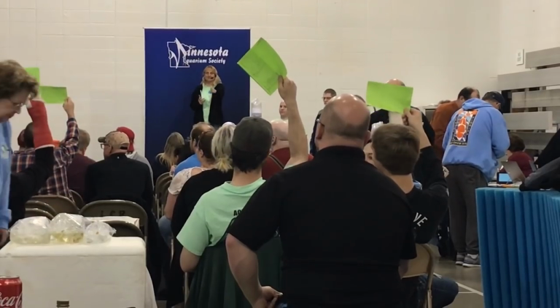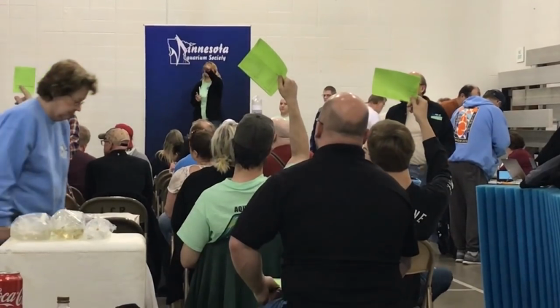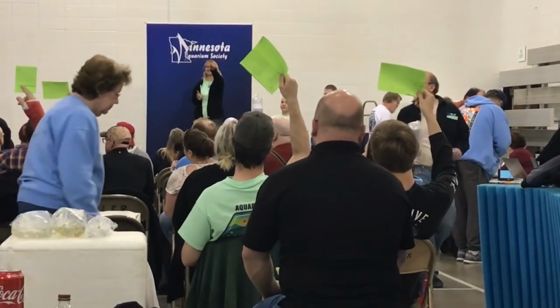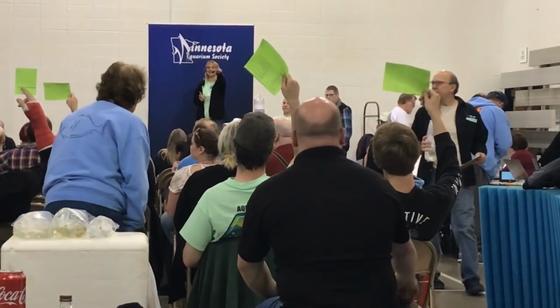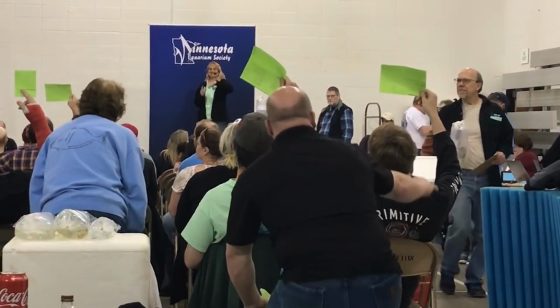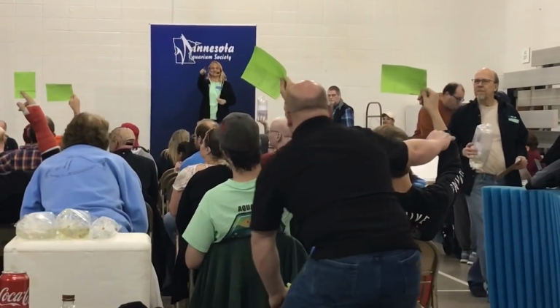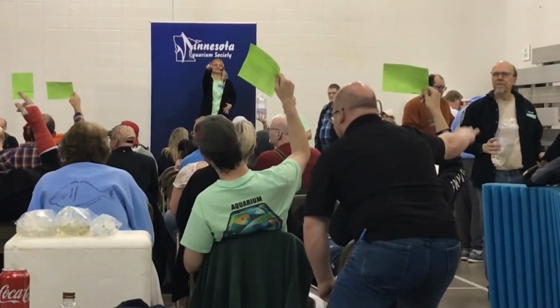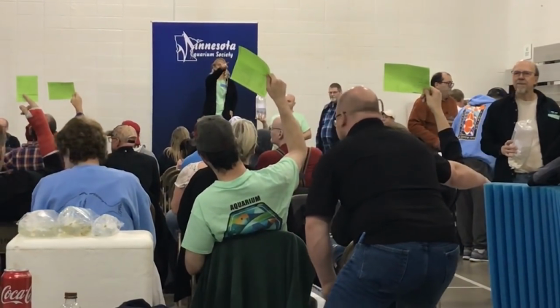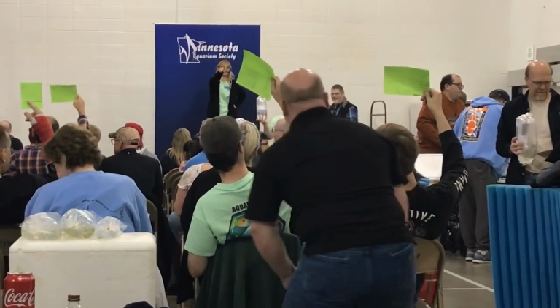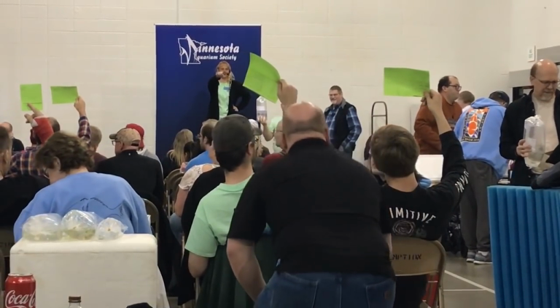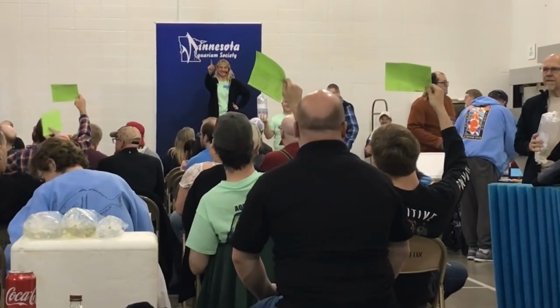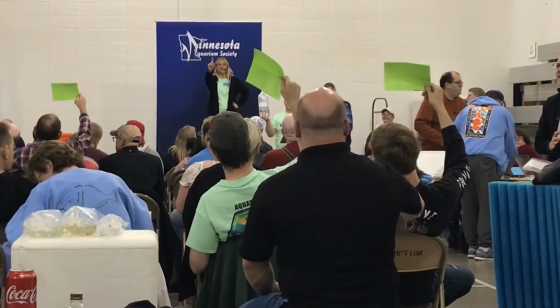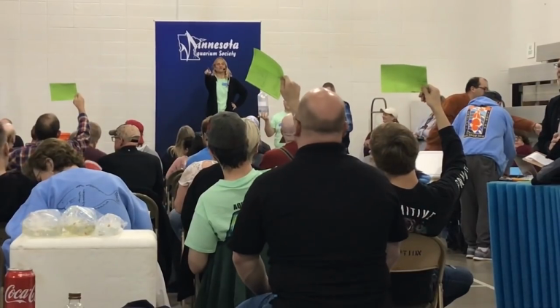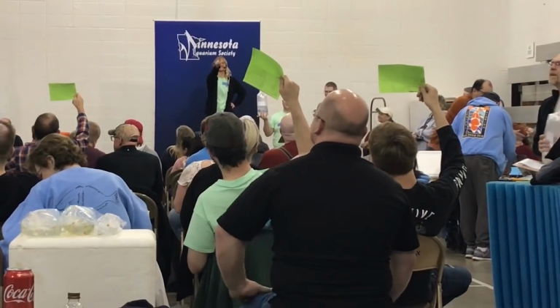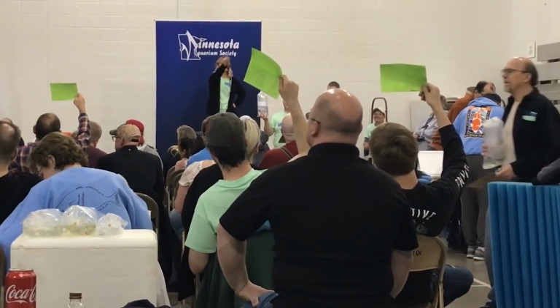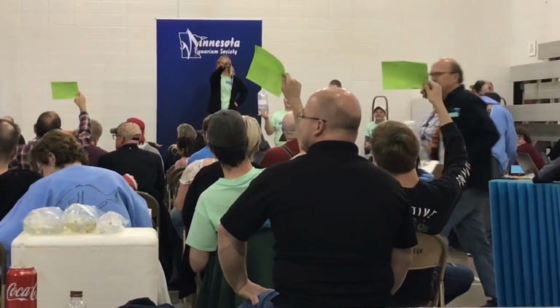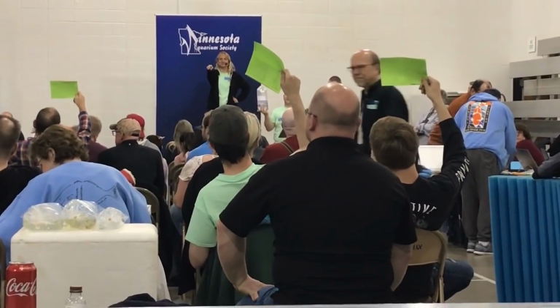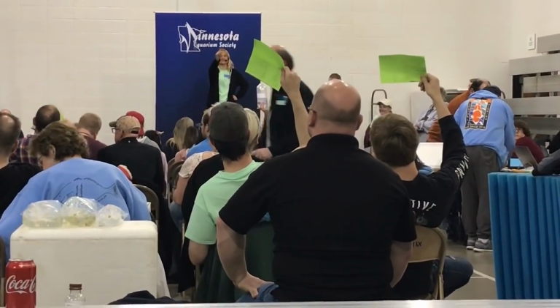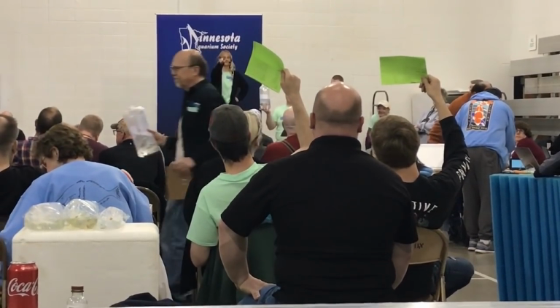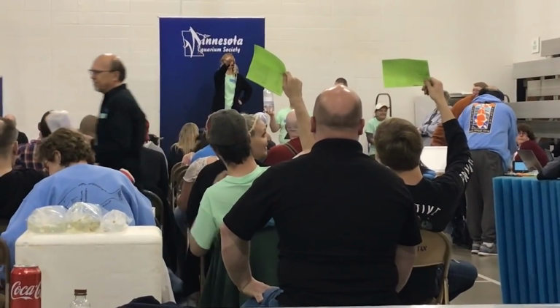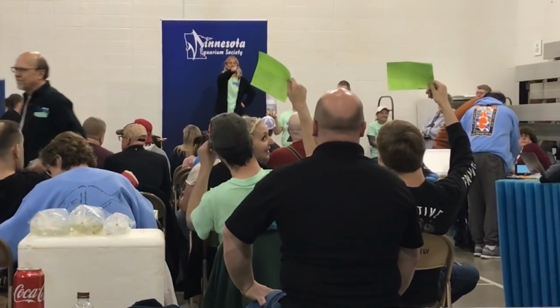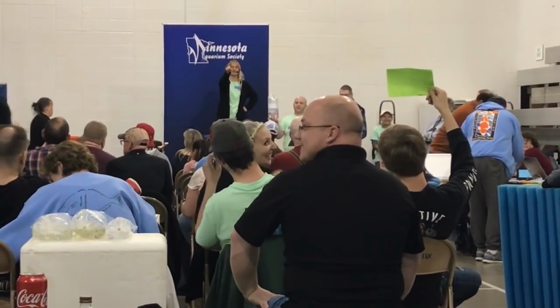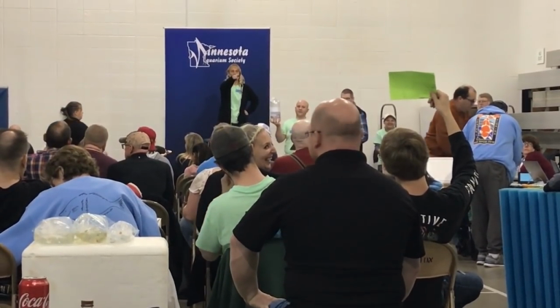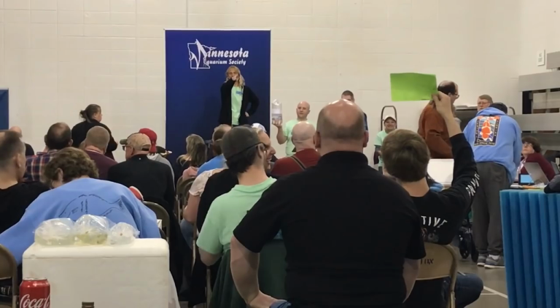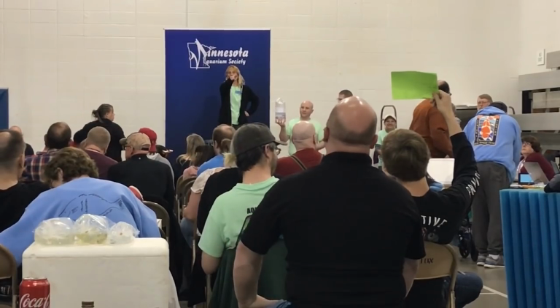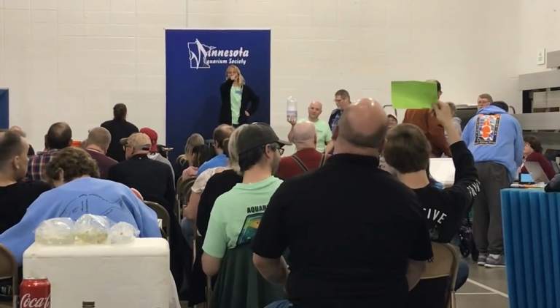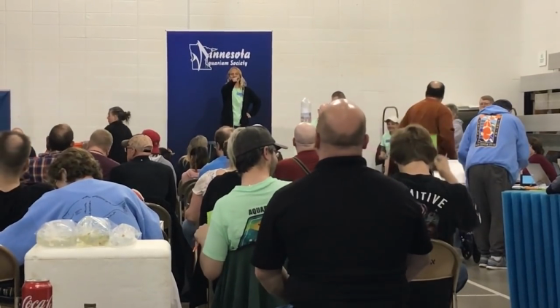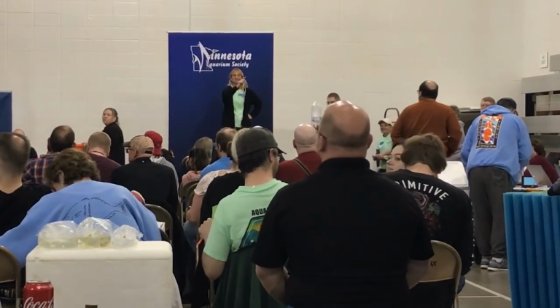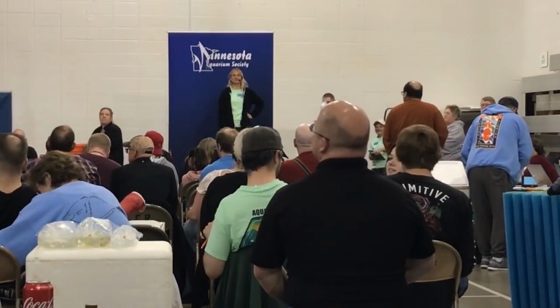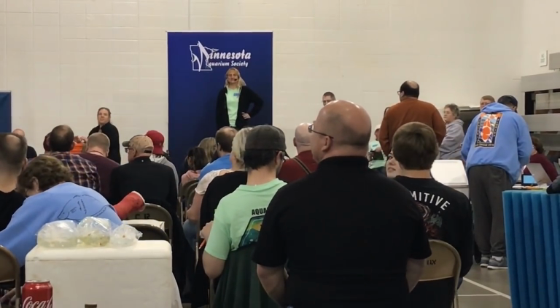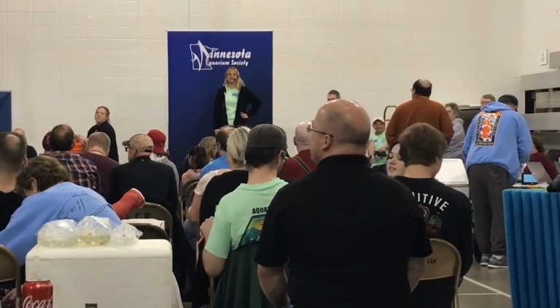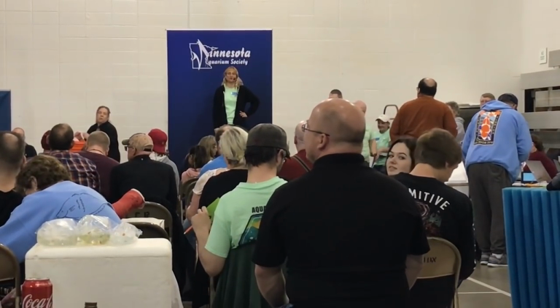Bidding climbs from five dollars up through six, seven, eight, nine, ten, eleven, twelve, fourteen, sixteen, eighteen, twenty, twenty-two, twenty-four. Twenty-four going twice. Sold to number 10, seventy-four.